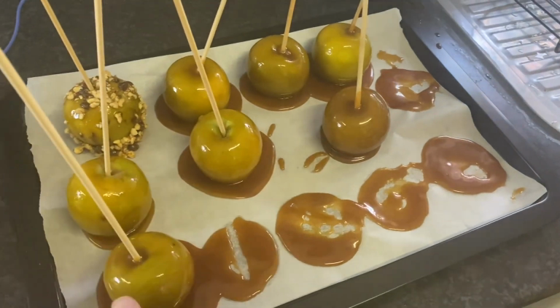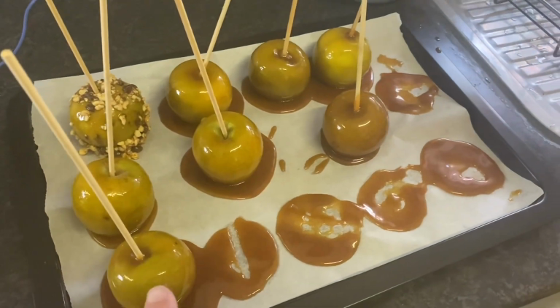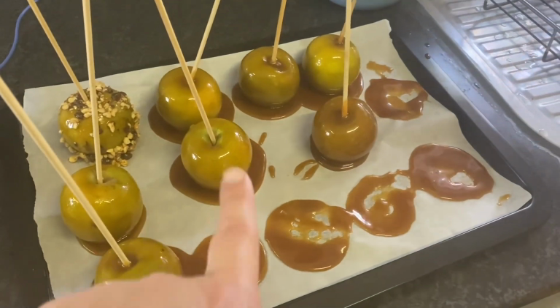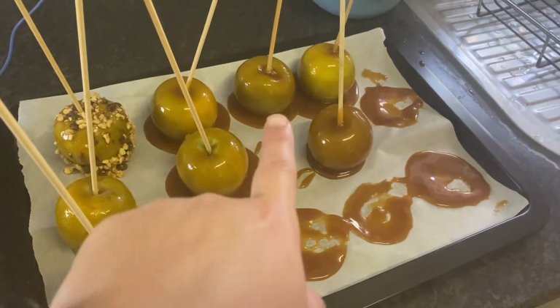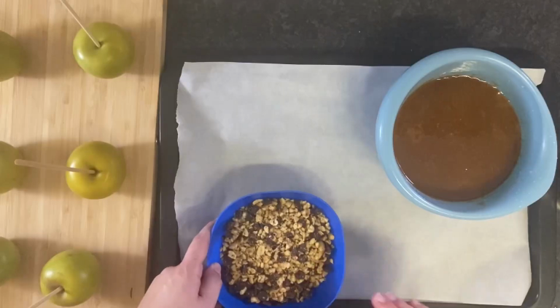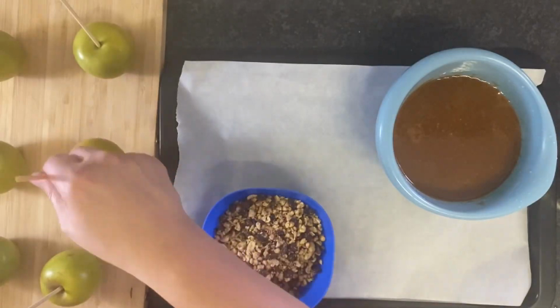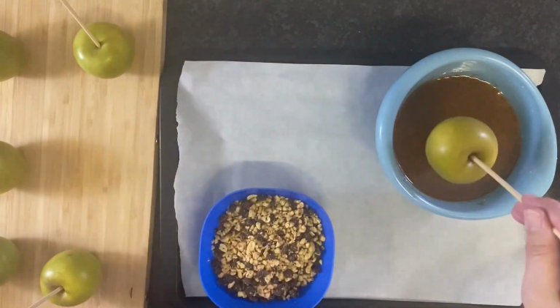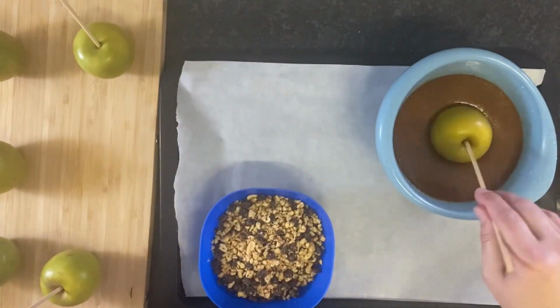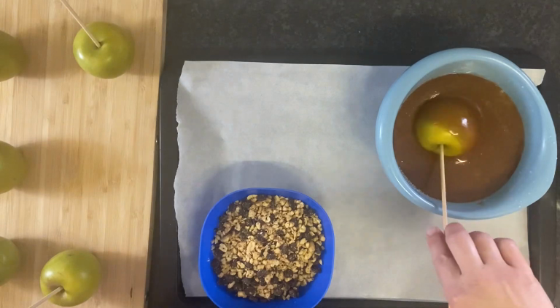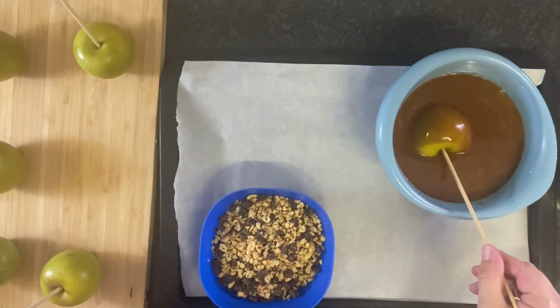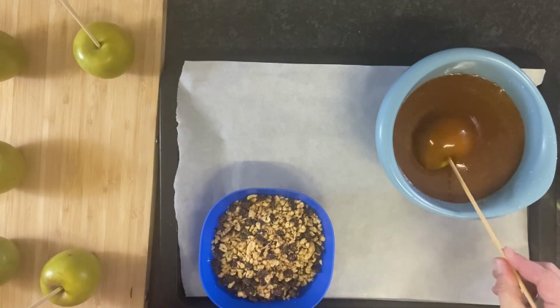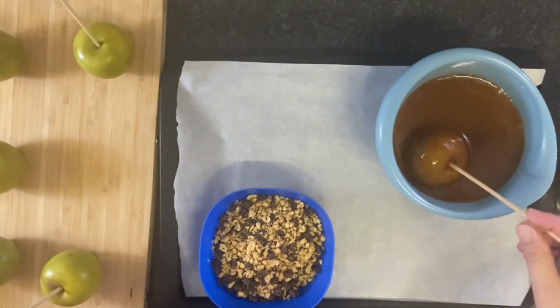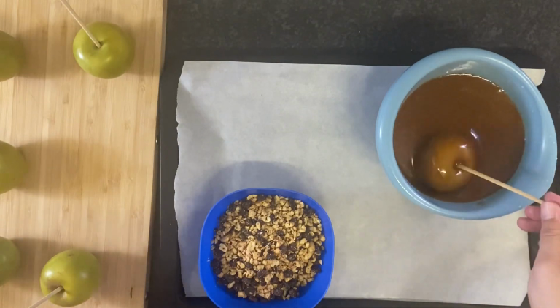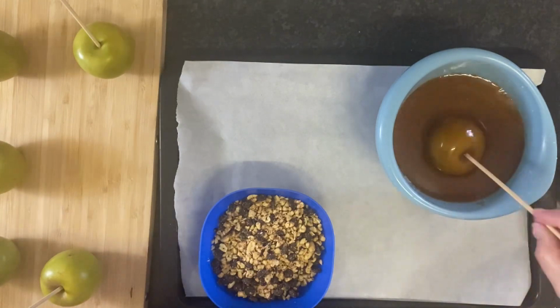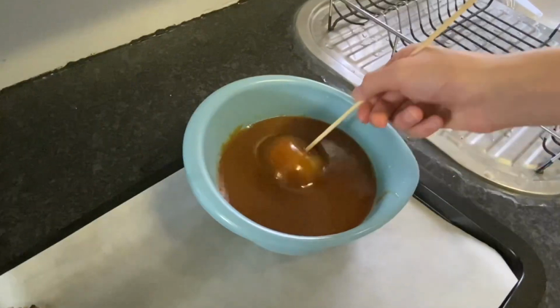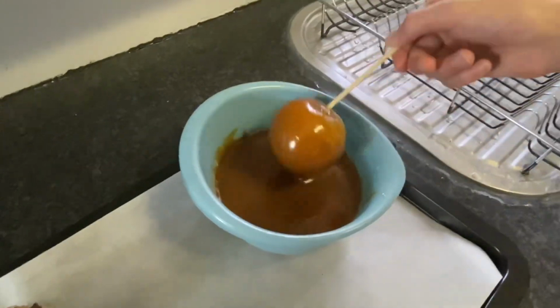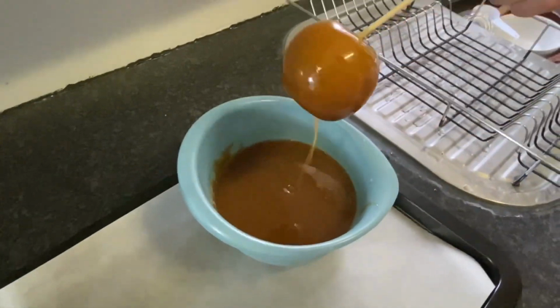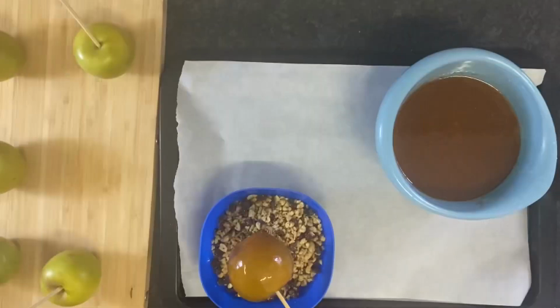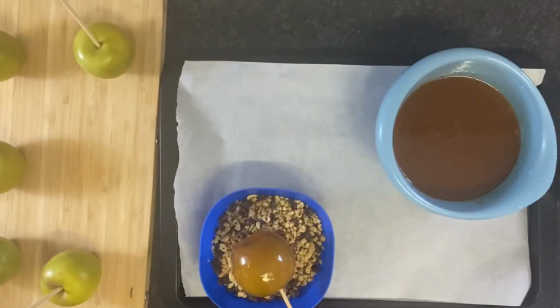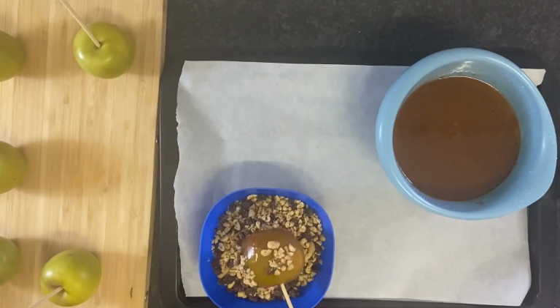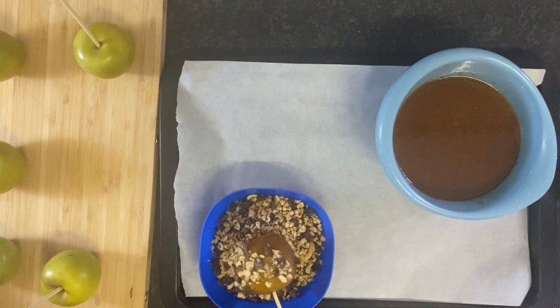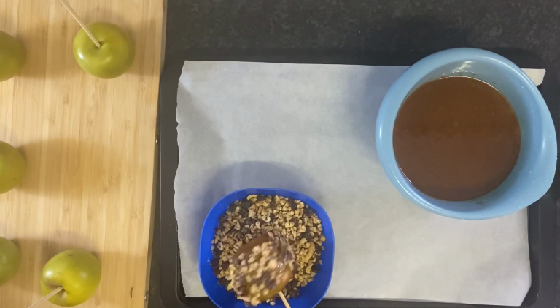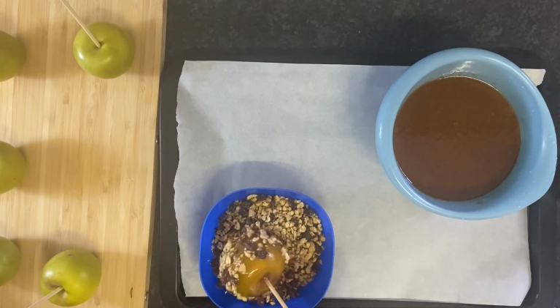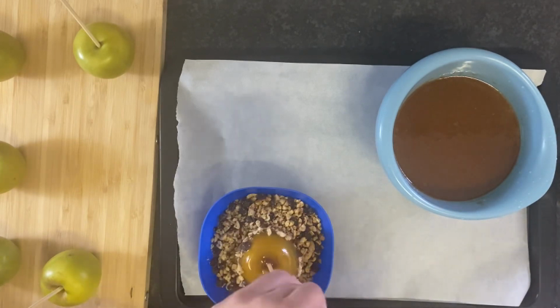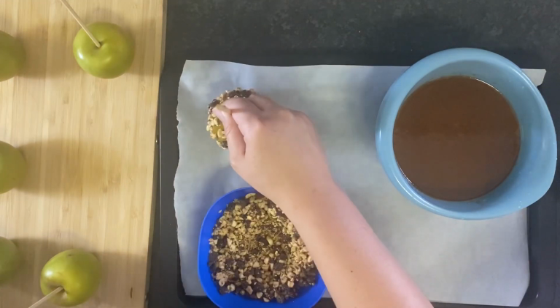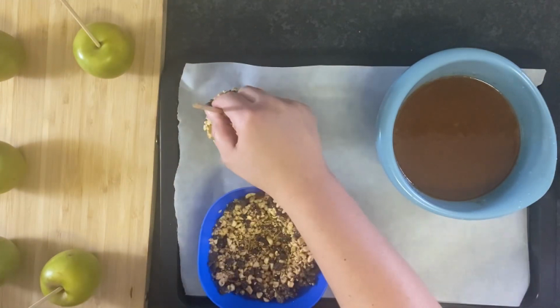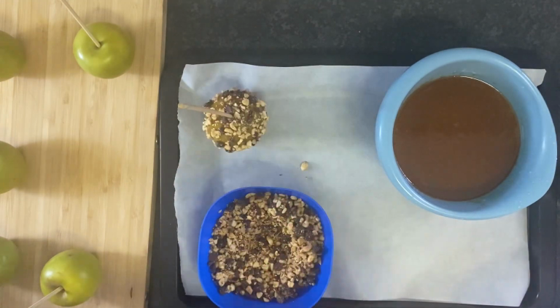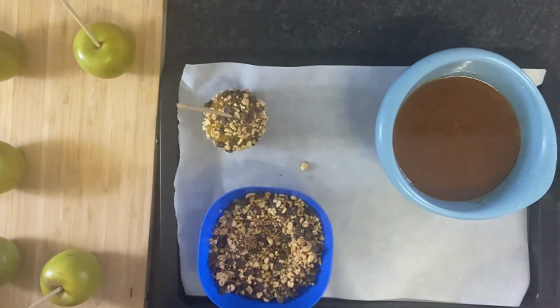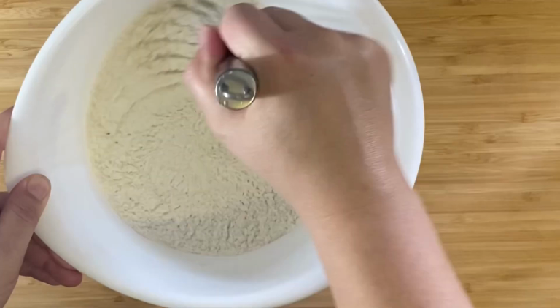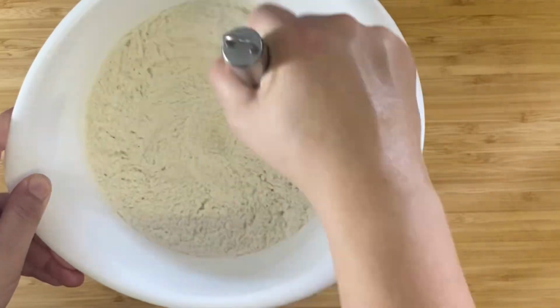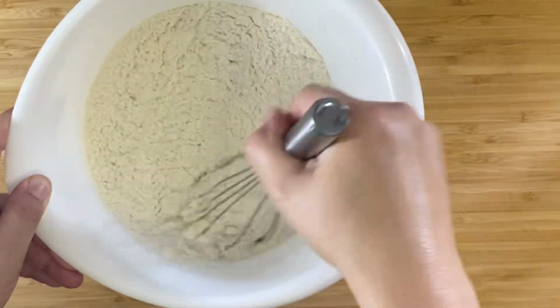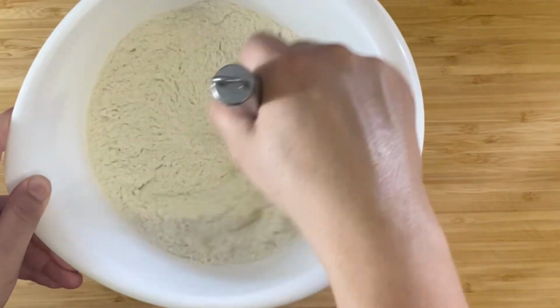Next time I'm probably going to give it close to an hour to cool. After a few caramel apple fails, we decided to wait a bit longer and they started turning out much better.